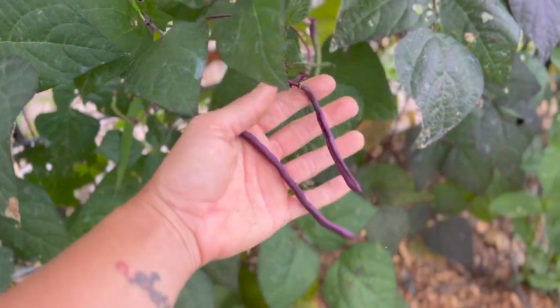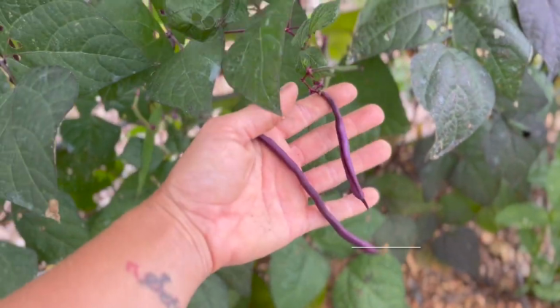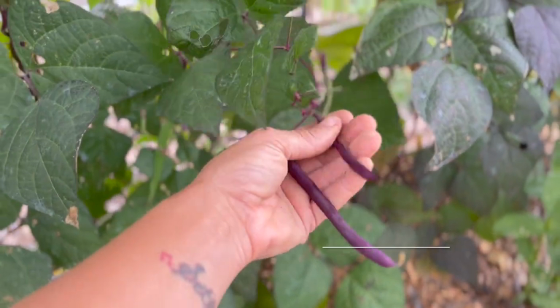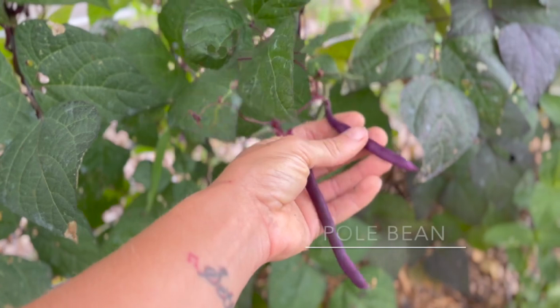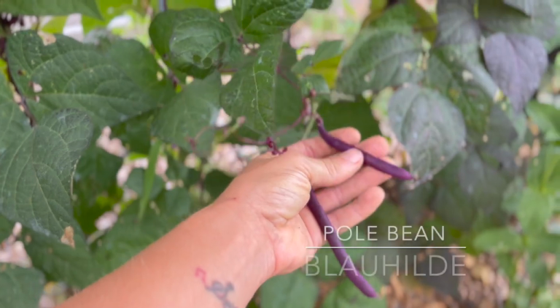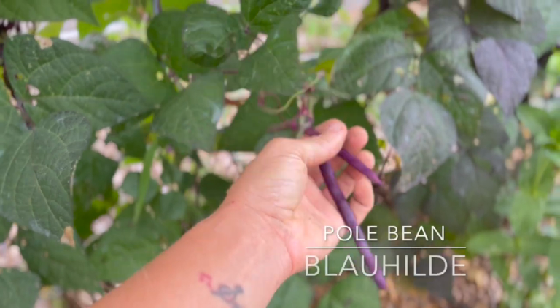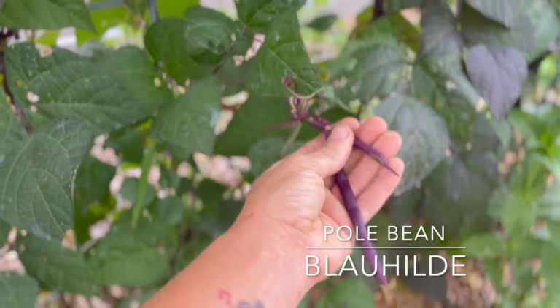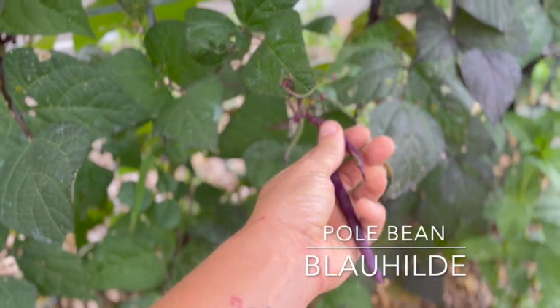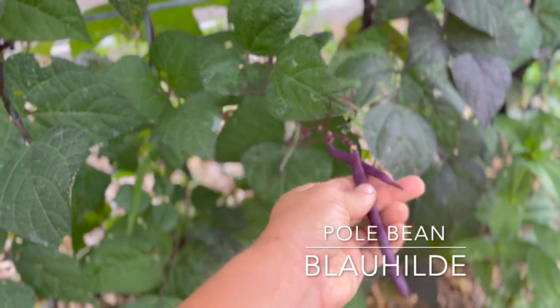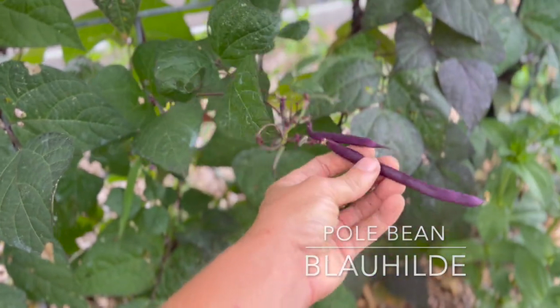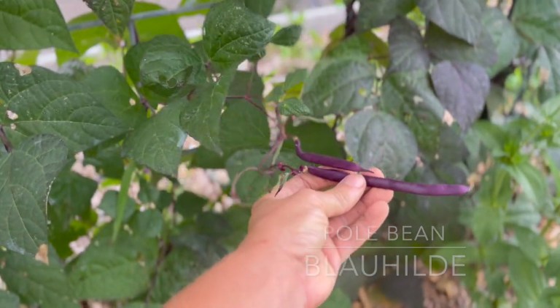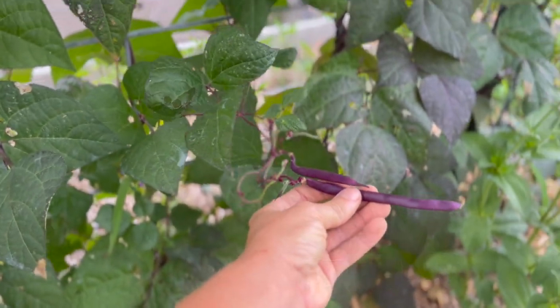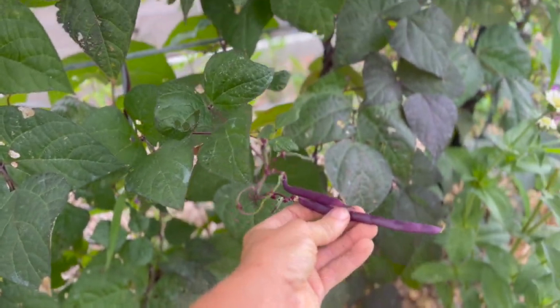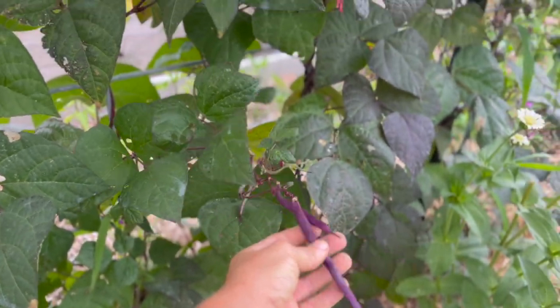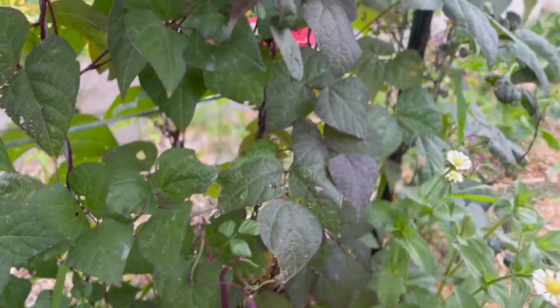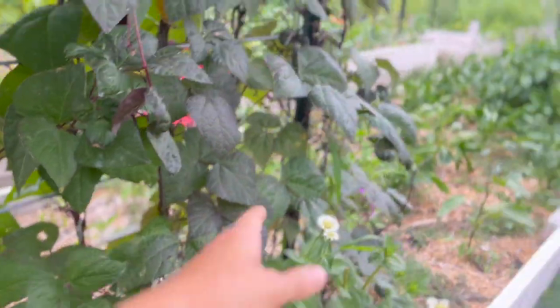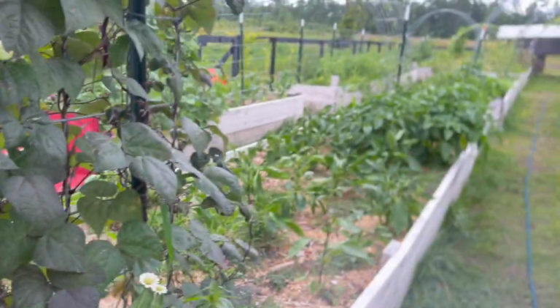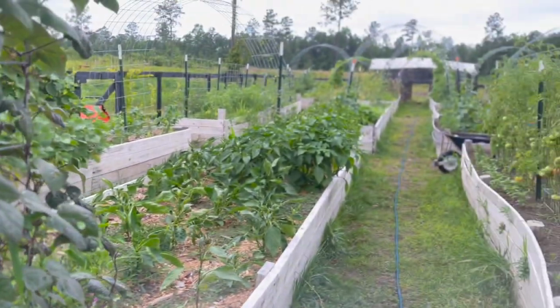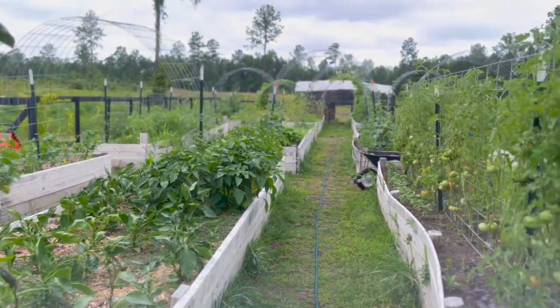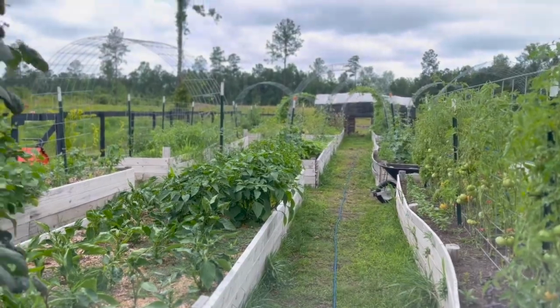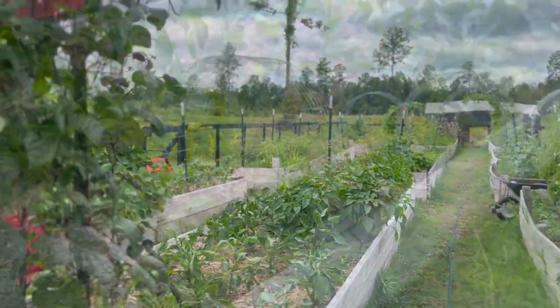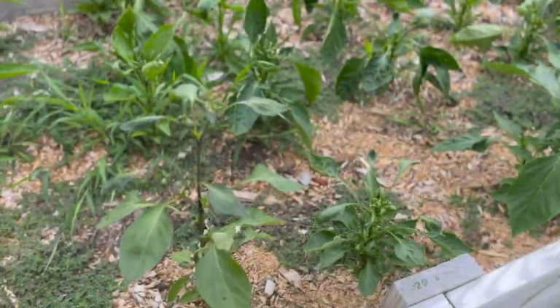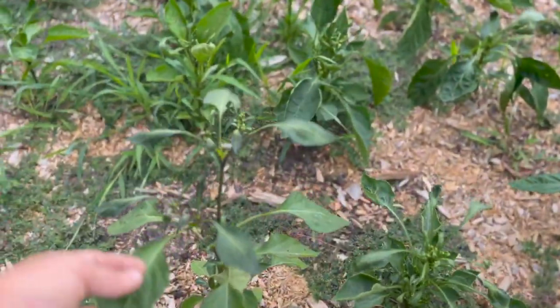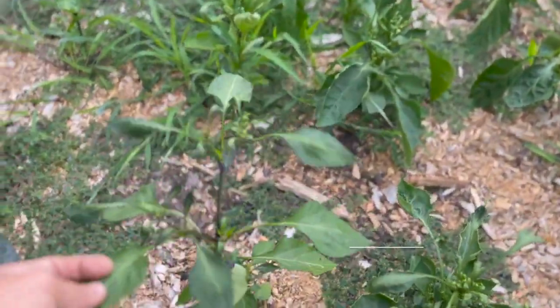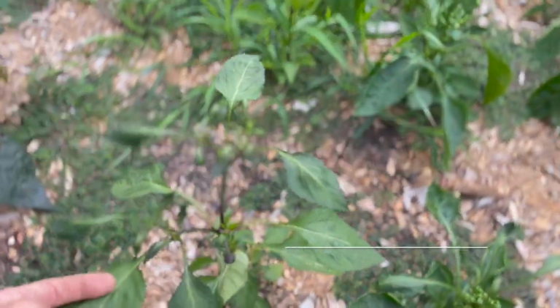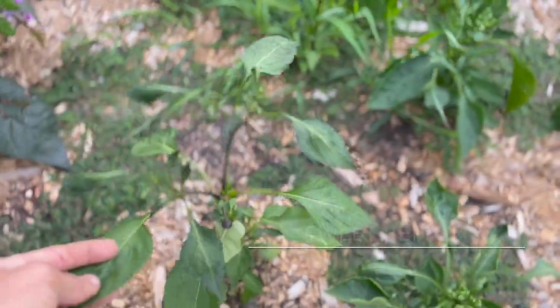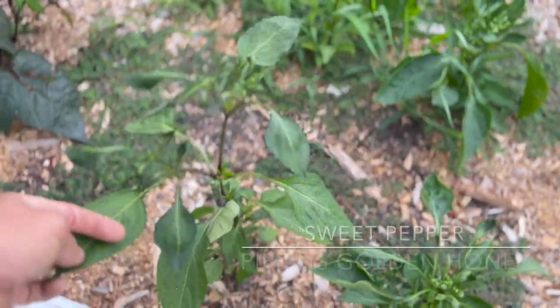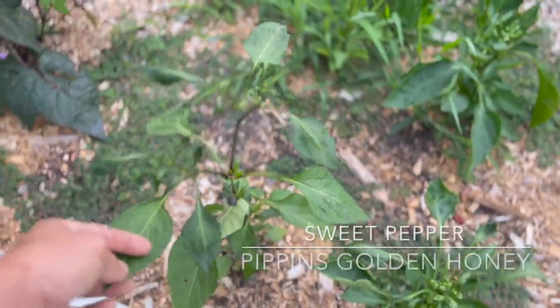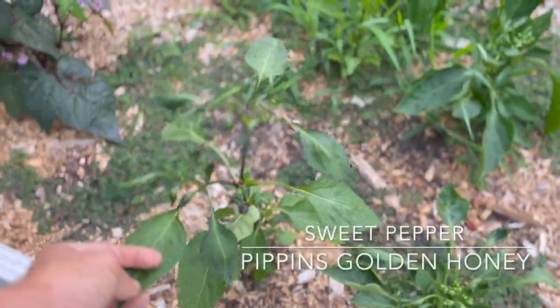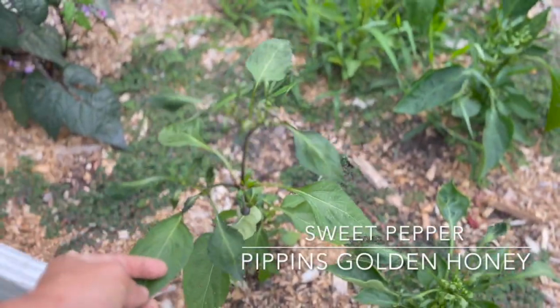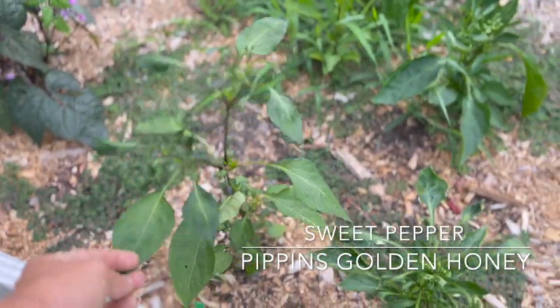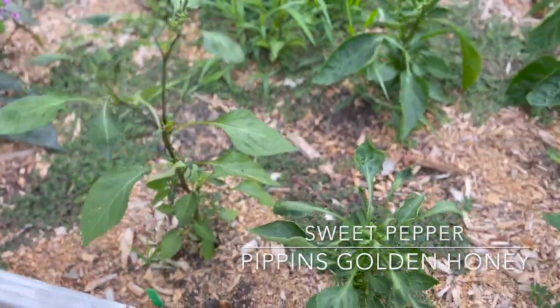Over here you can see the blau hilde beans—this is a whole bean right here. This is not stringless; this is the one exception to my stringless bean rule in the garden. And over and through here we have some pippins golden honey peppers.